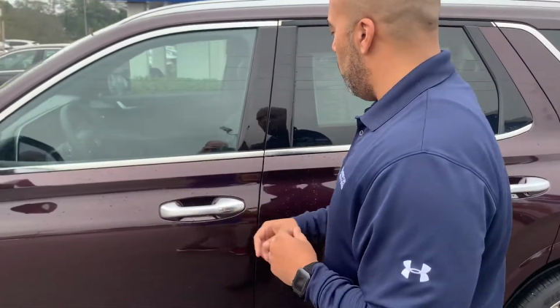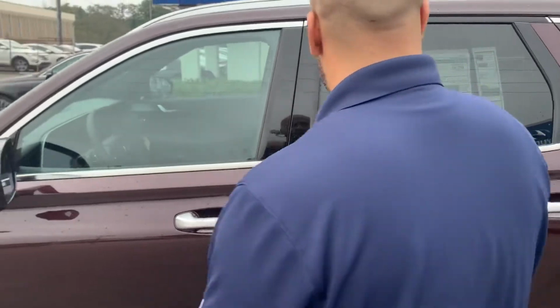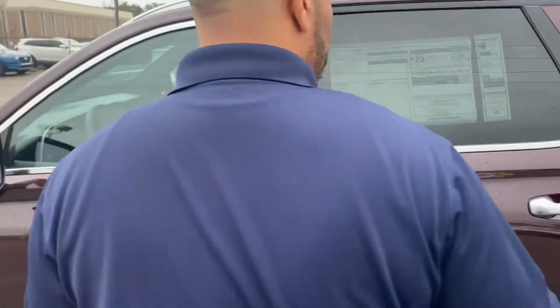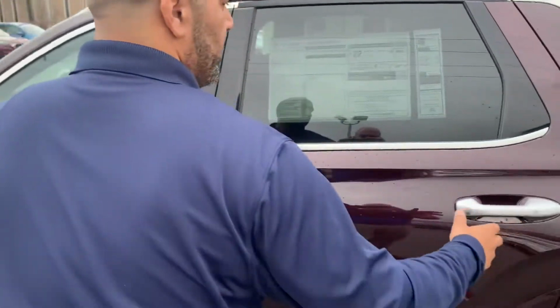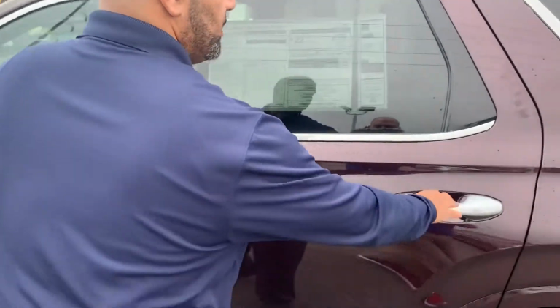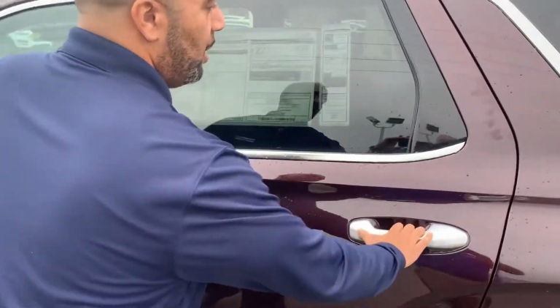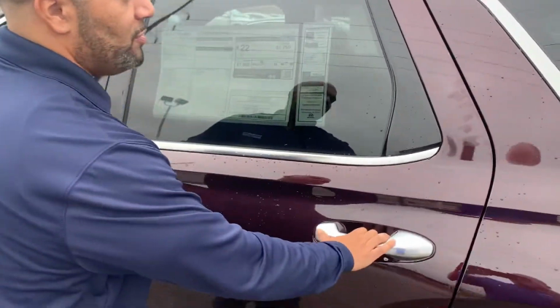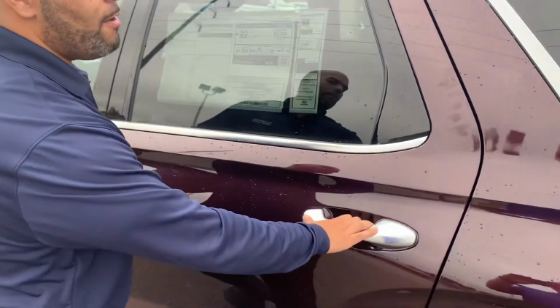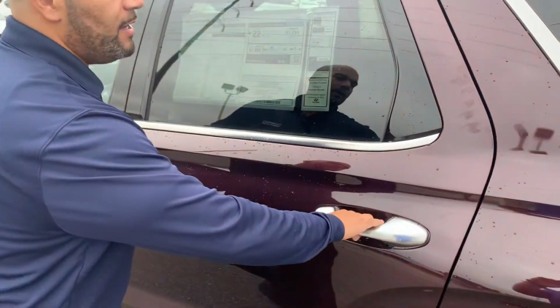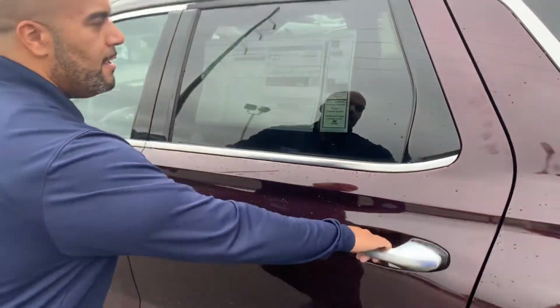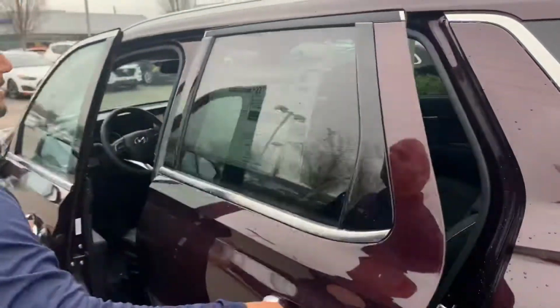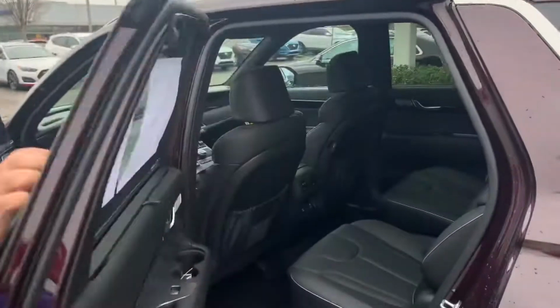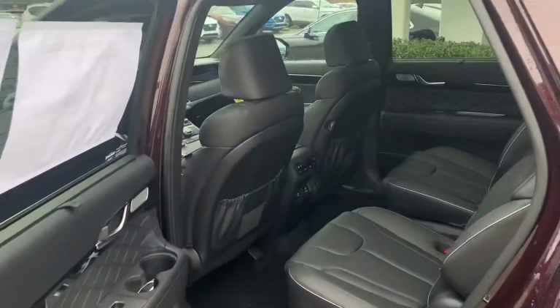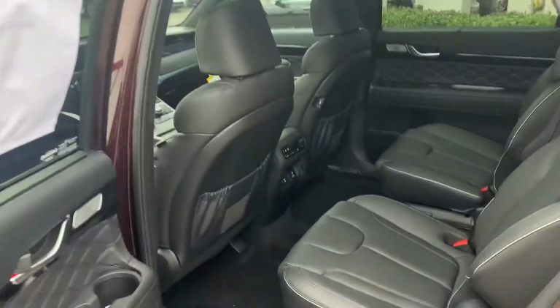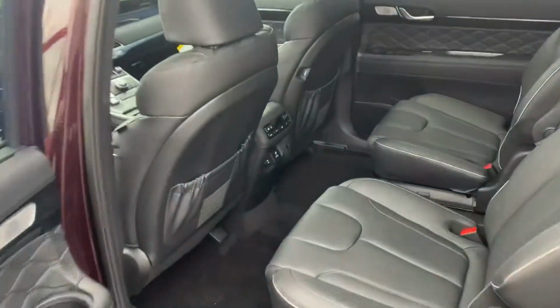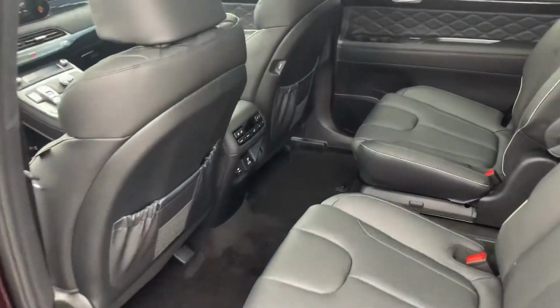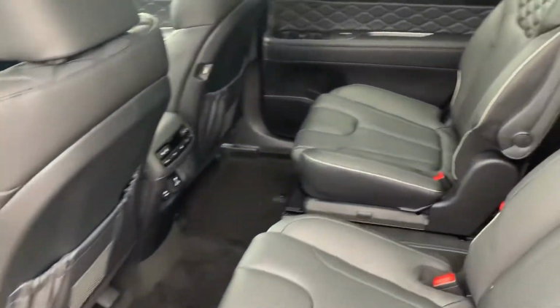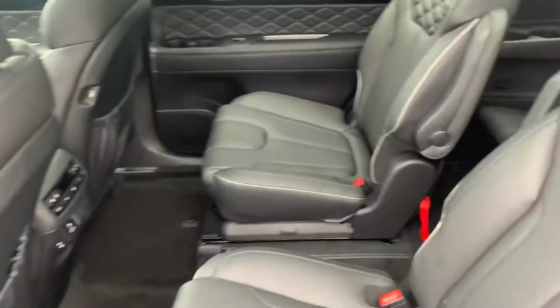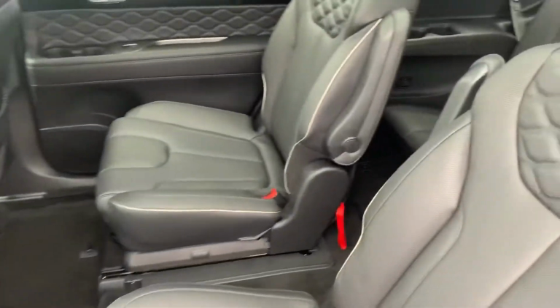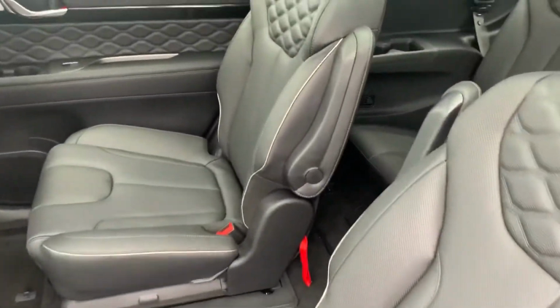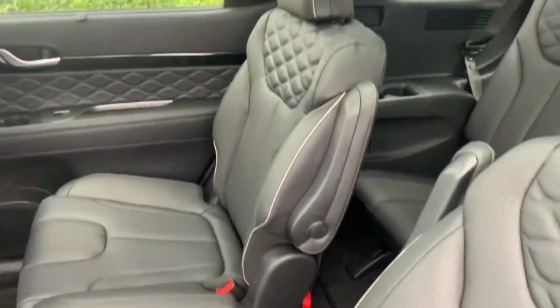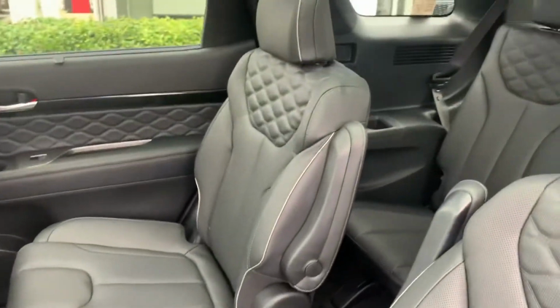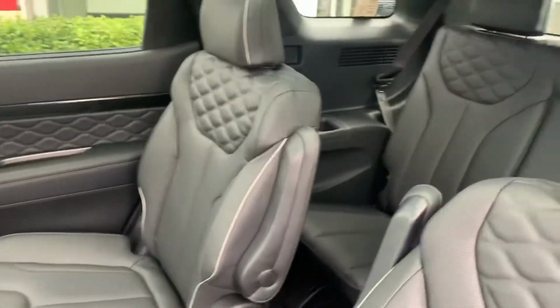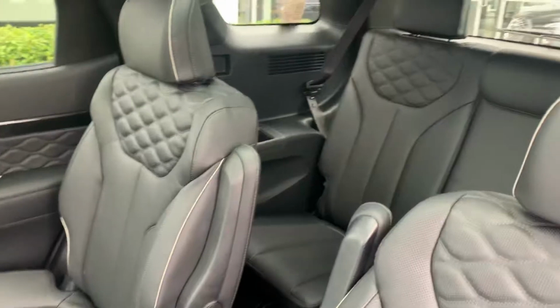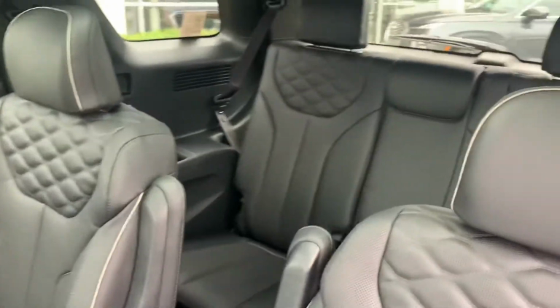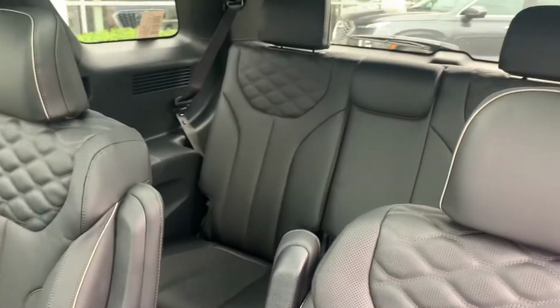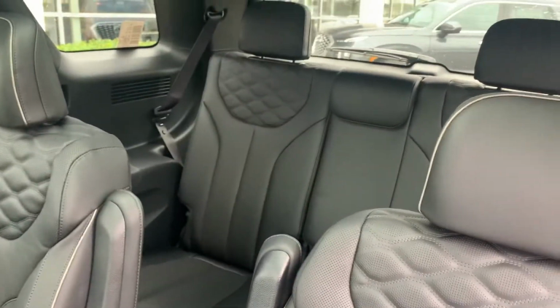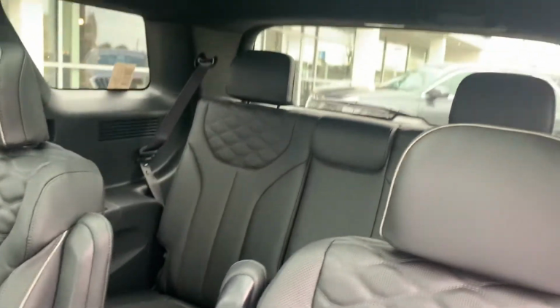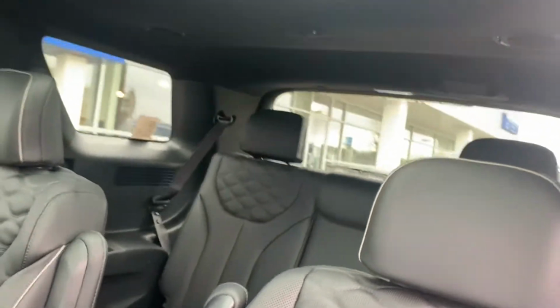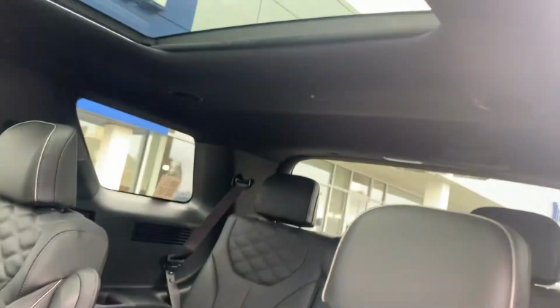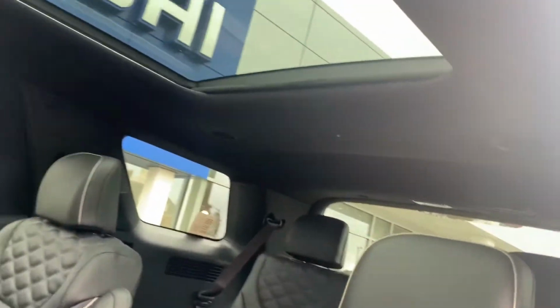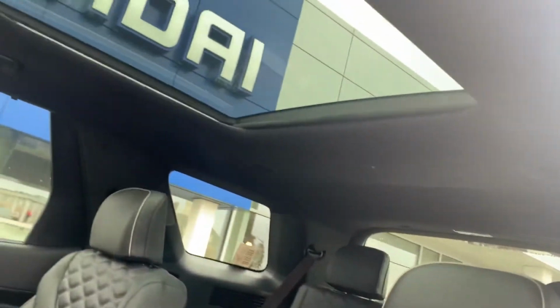Of course, keyless remote entry. This particular color is called Sierra Burgundy. The inside is black leather. All Limiteds have the captain's chairs in the second row with a quilted leather look — very, very luxurious. Two sunroofs.